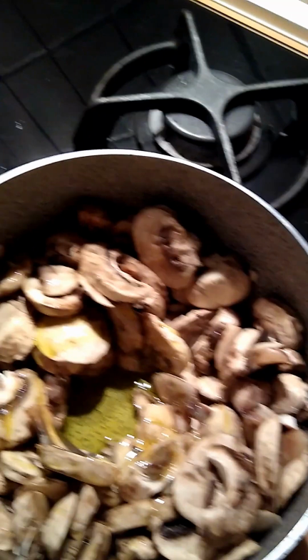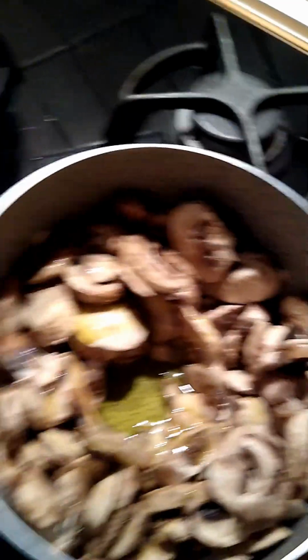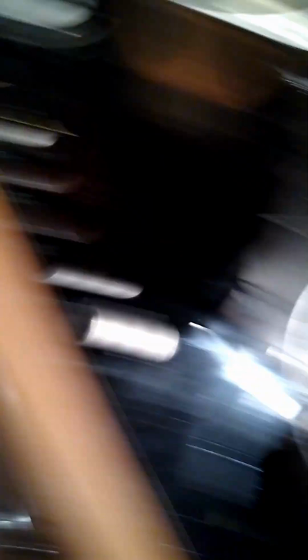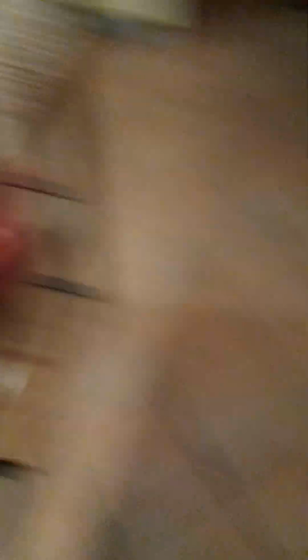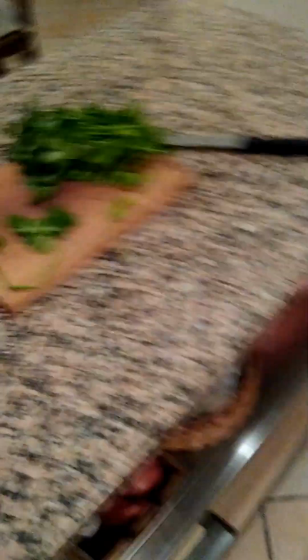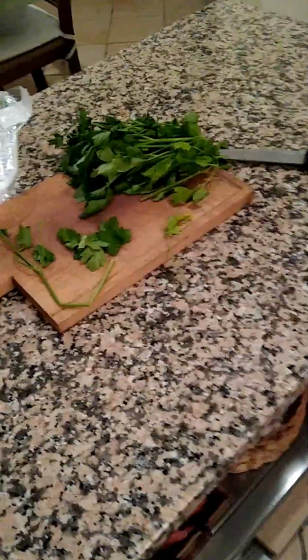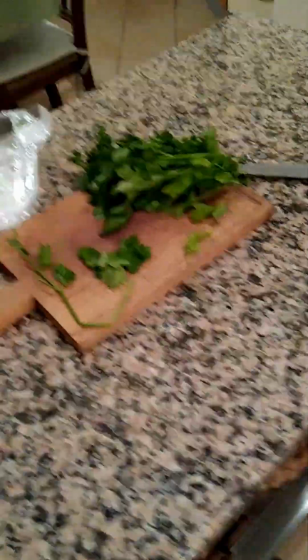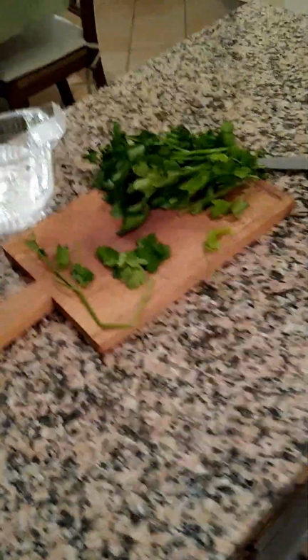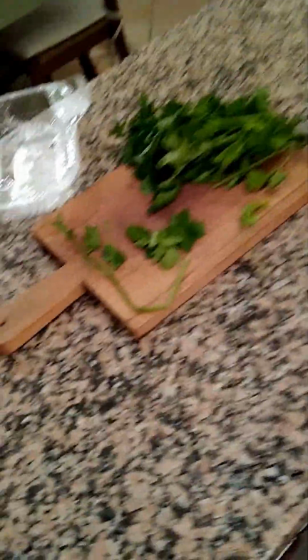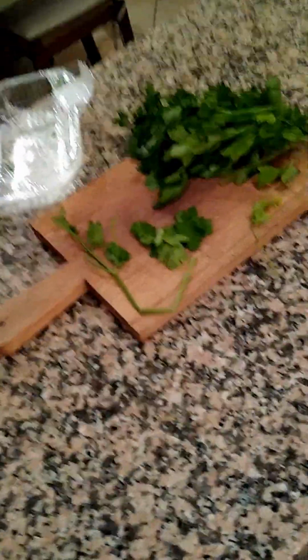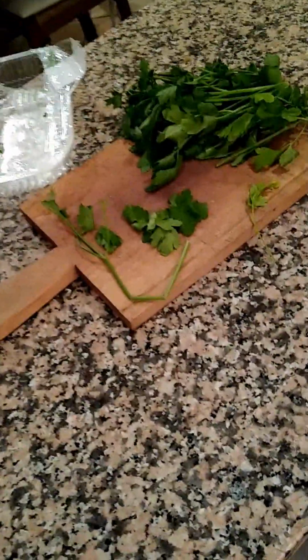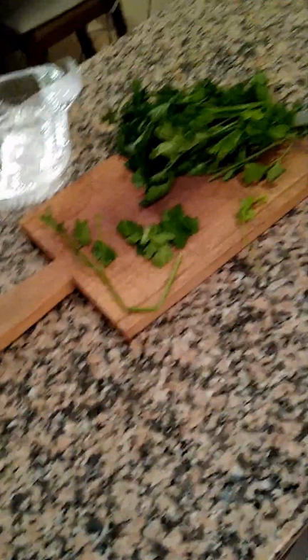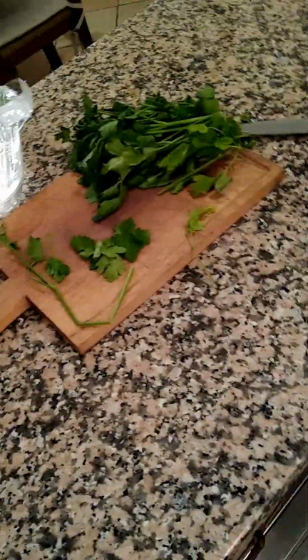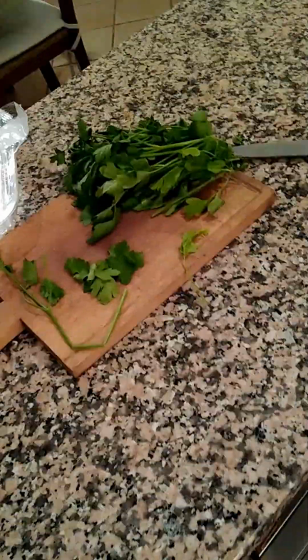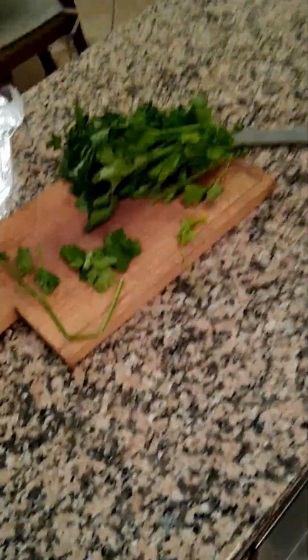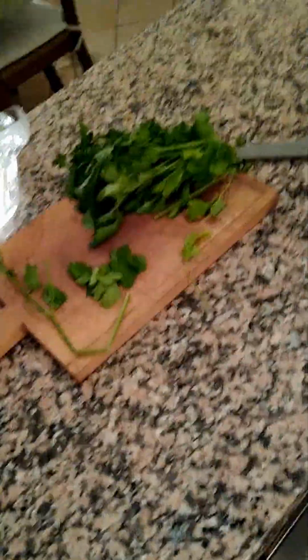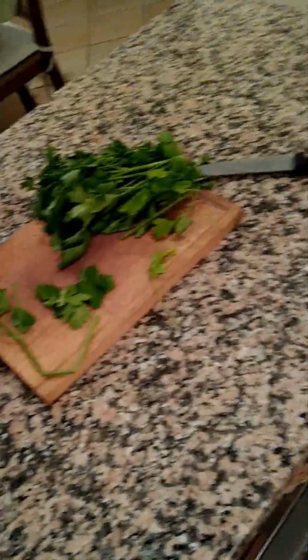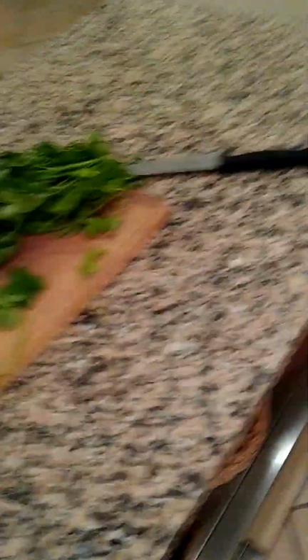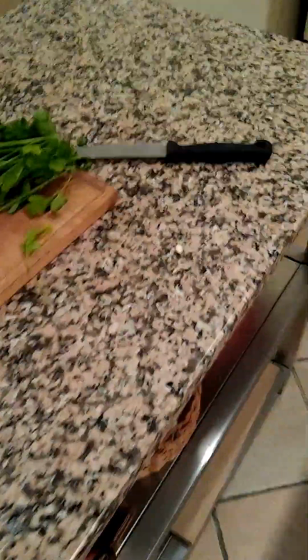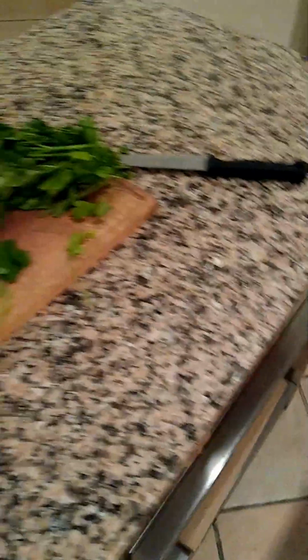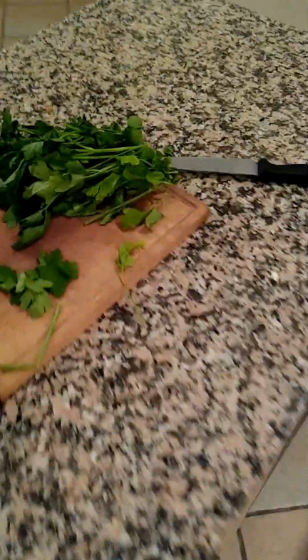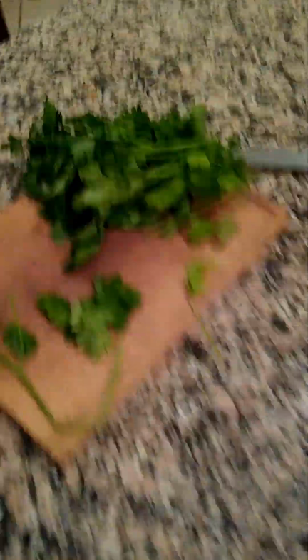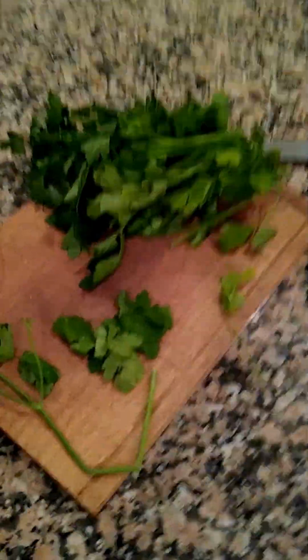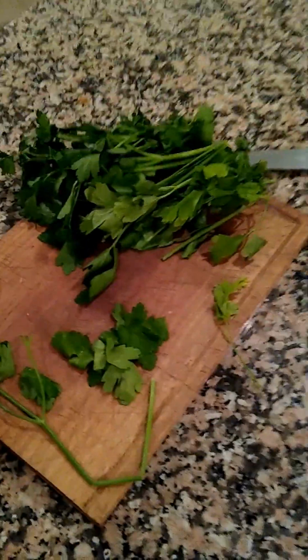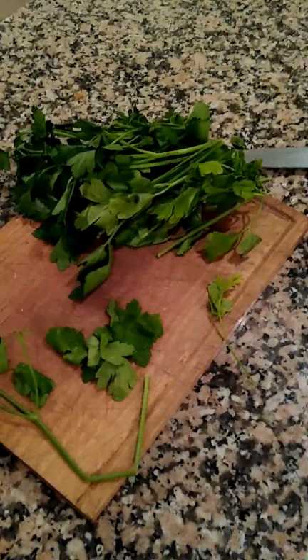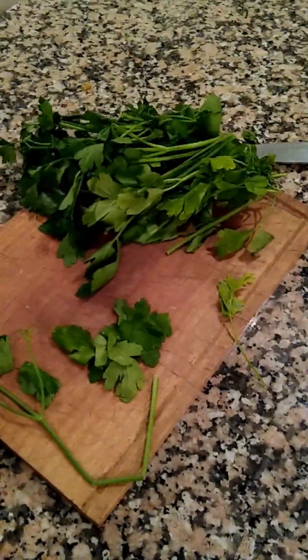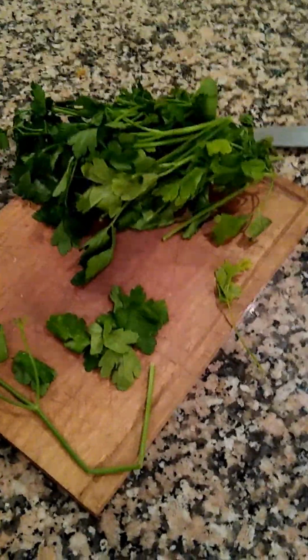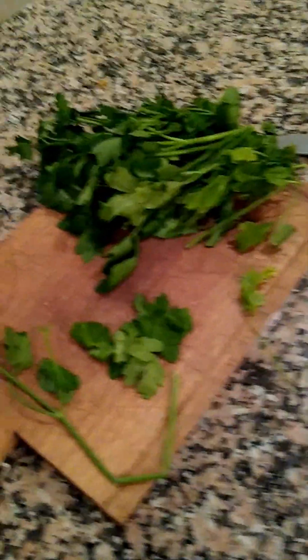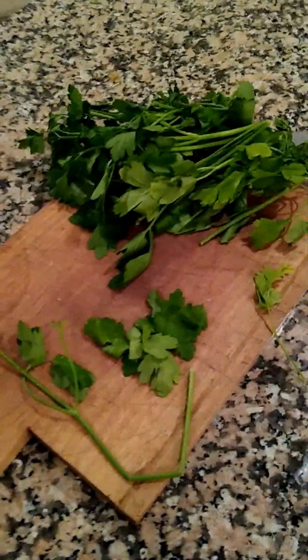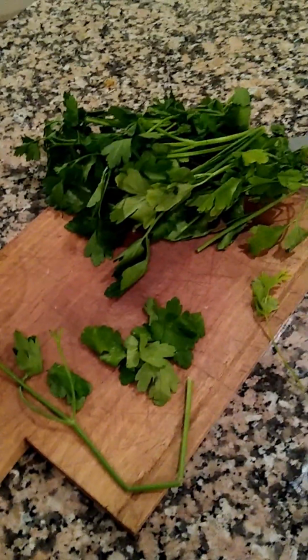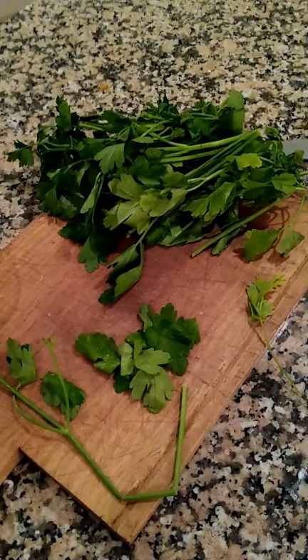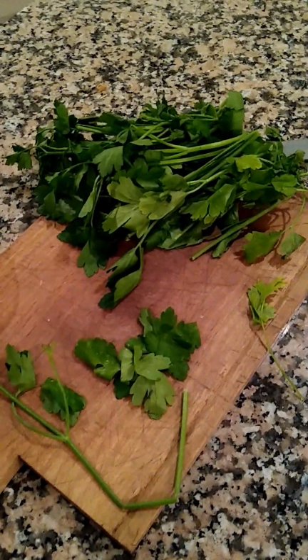It might seem like a lot of parsley, but it's not necessarily. By the time the stems all come out of there, it won't be as much as it looks like.